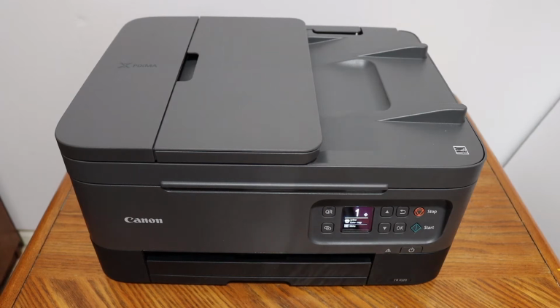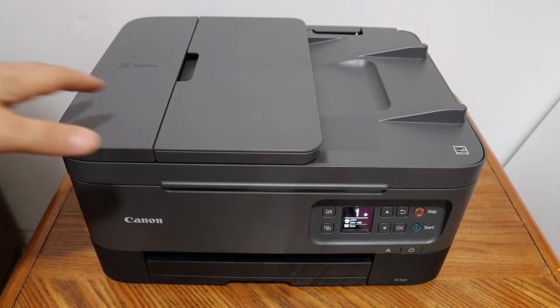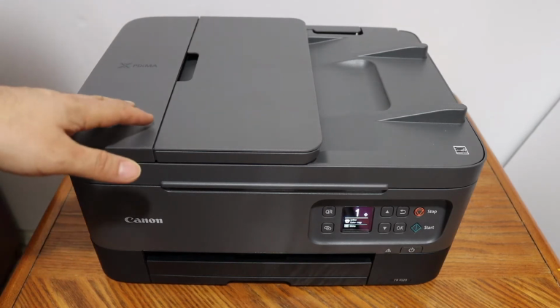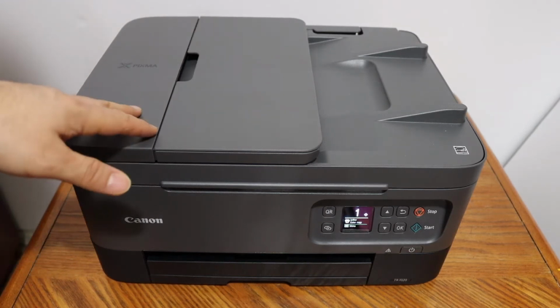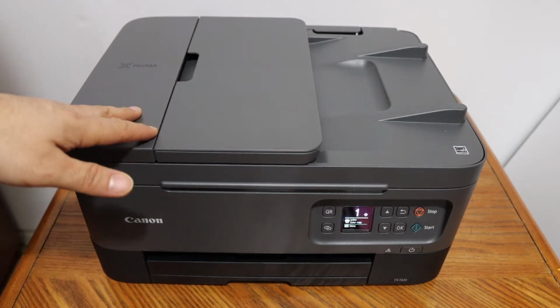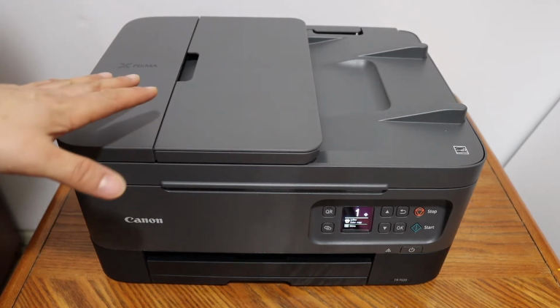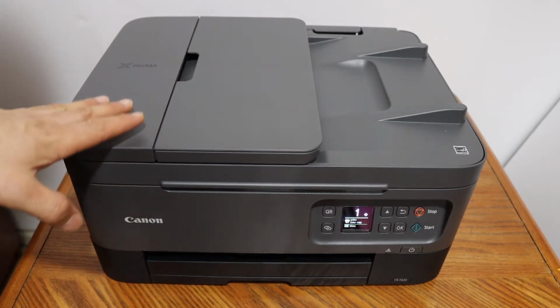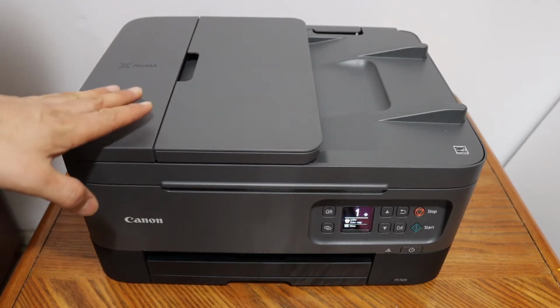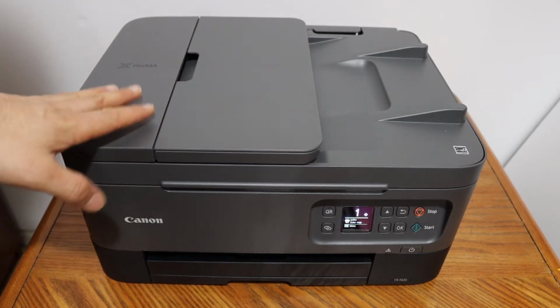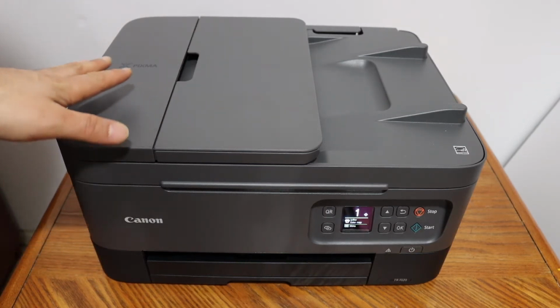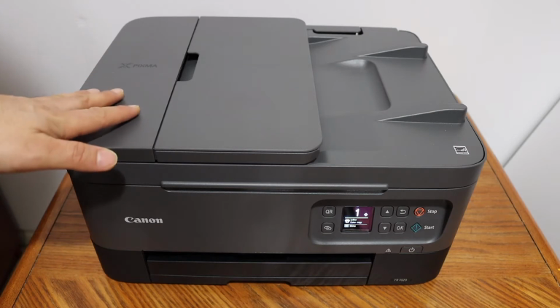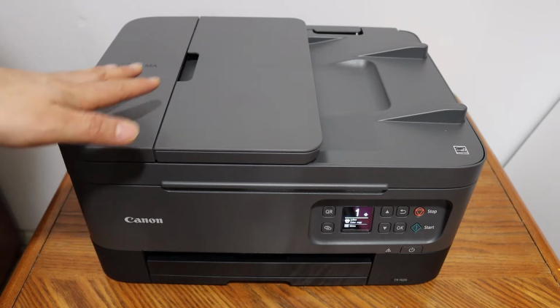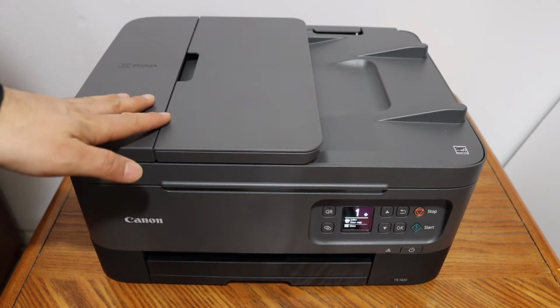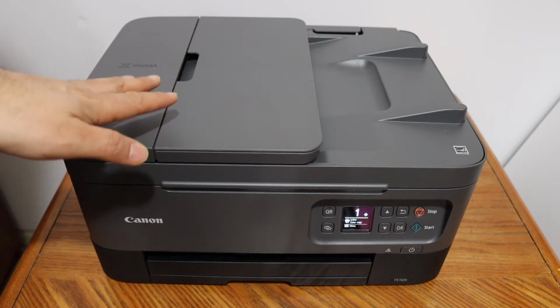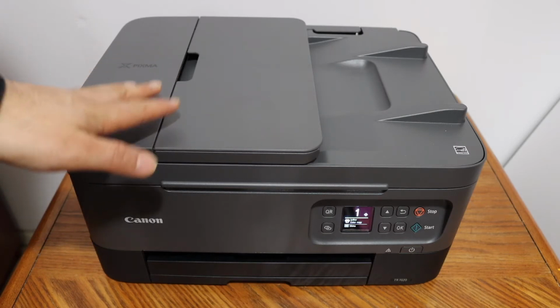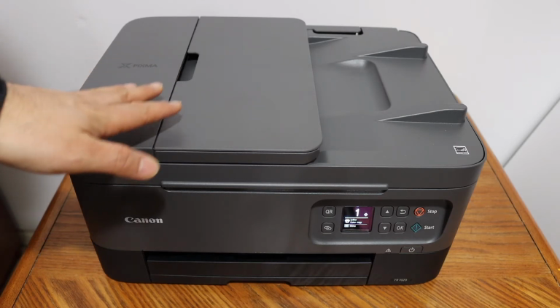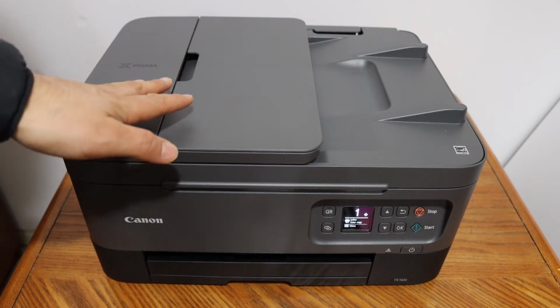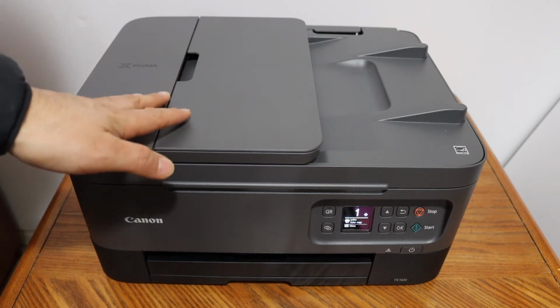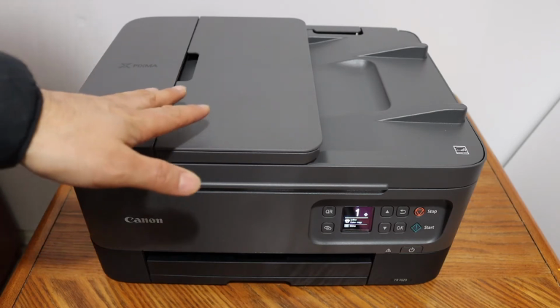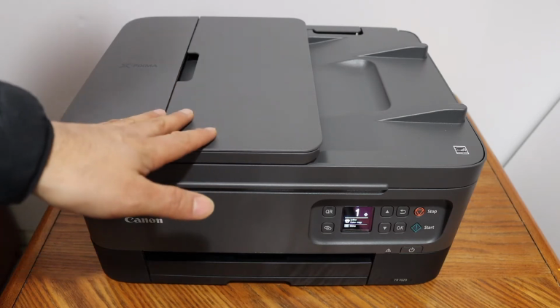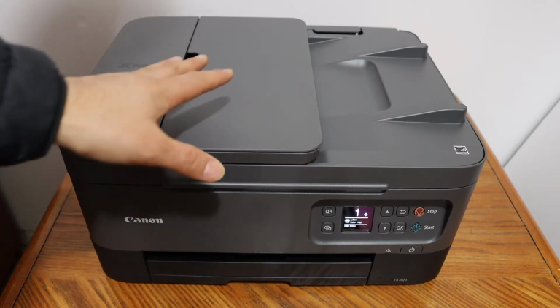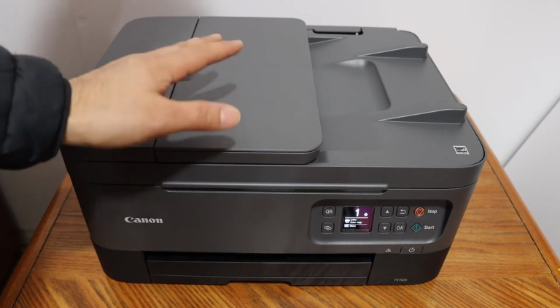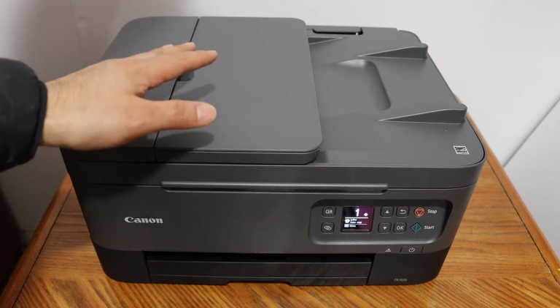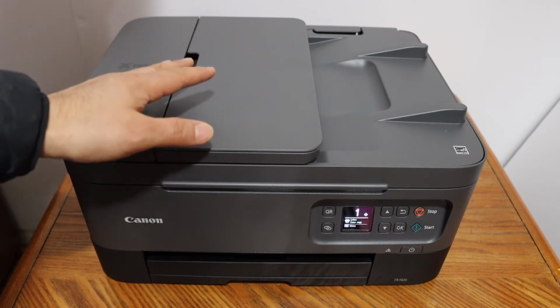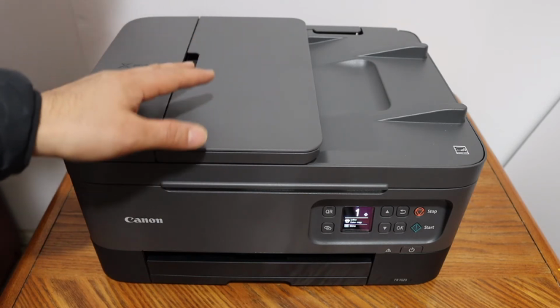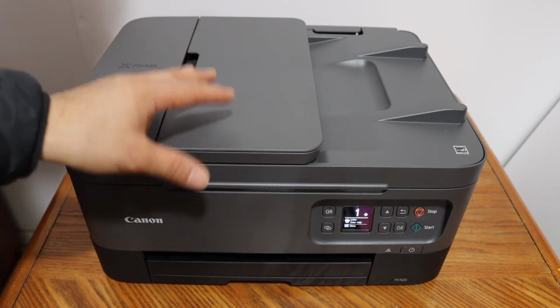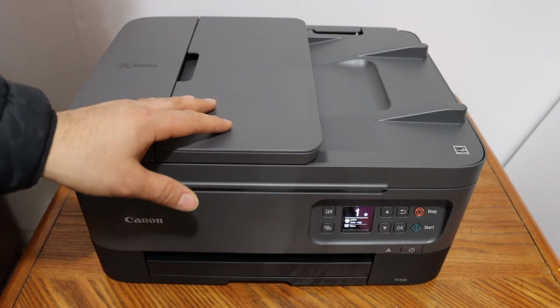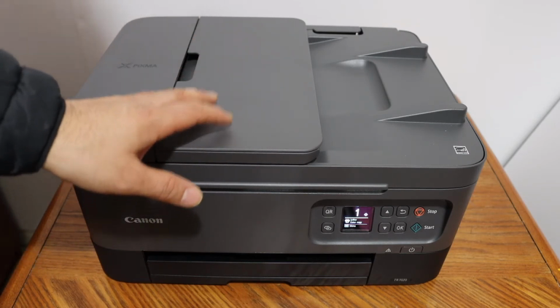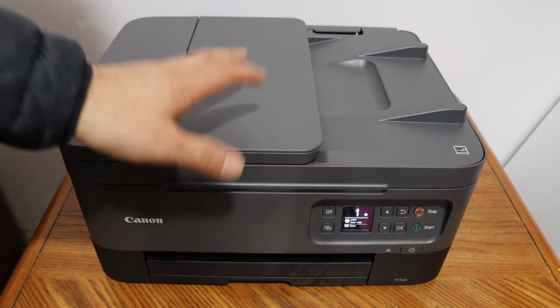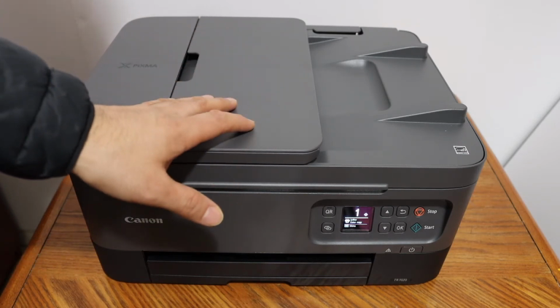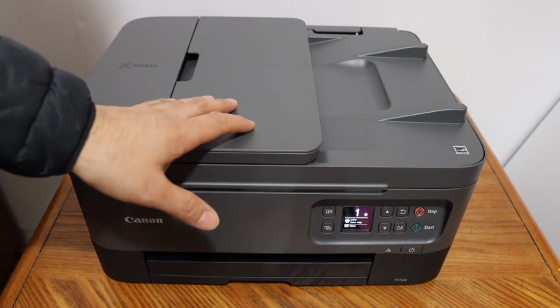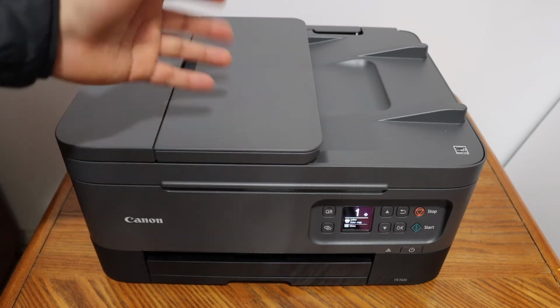Today's video is regarding the Canon PIXMA TR7020 printer. I'm going to show you how to do the Wi-Fi Direct setup — that is the printer's inbuilt Wi-Fi — and we are going to connect it with your iPhone today. So let's start.